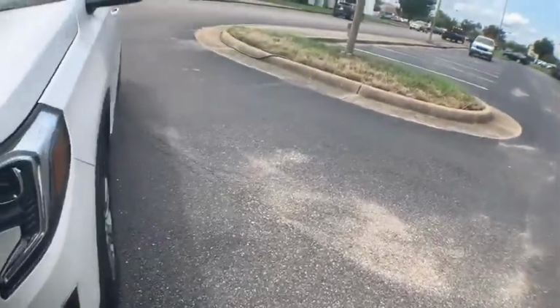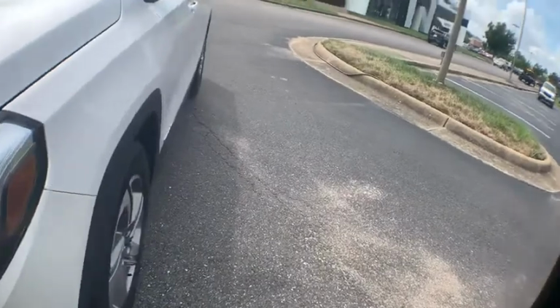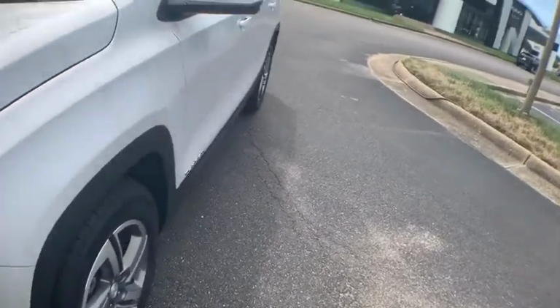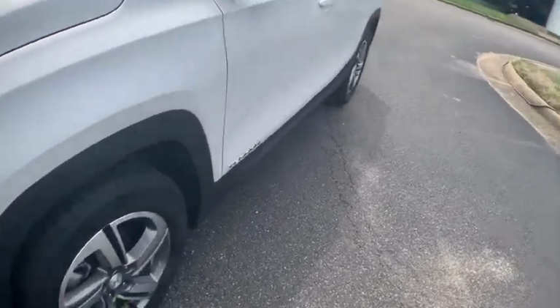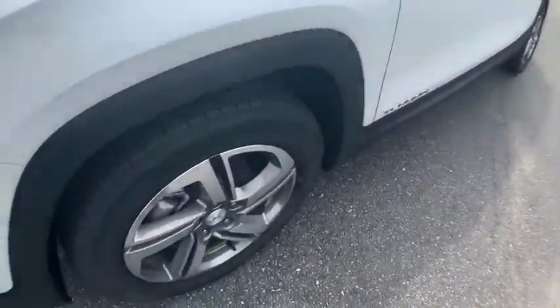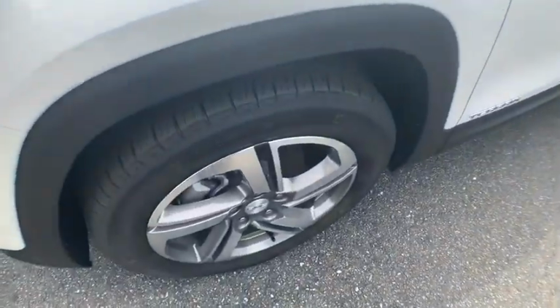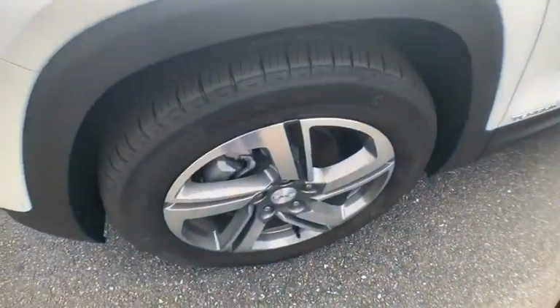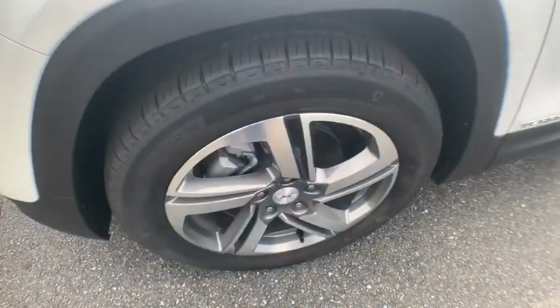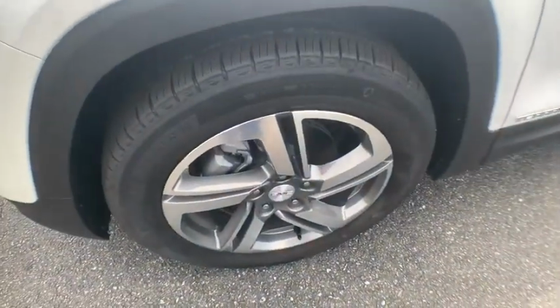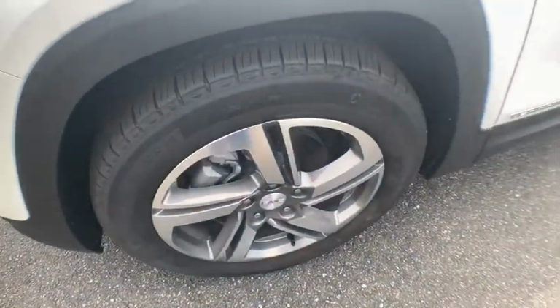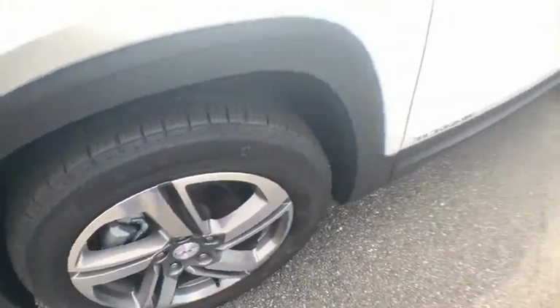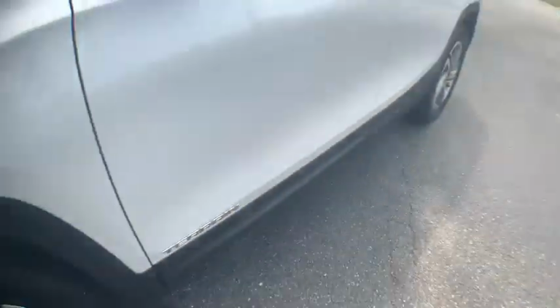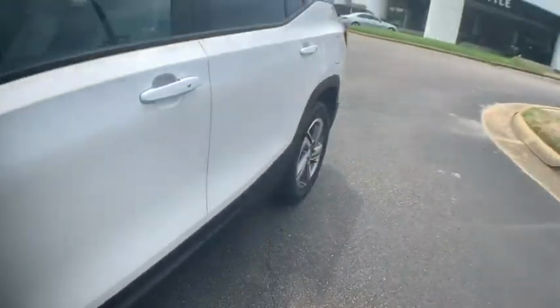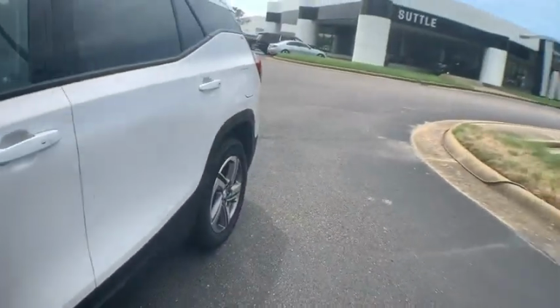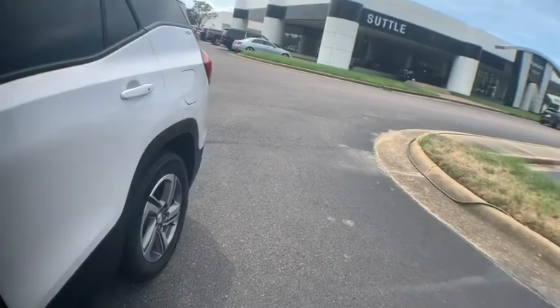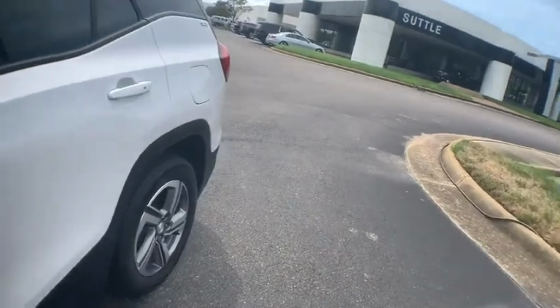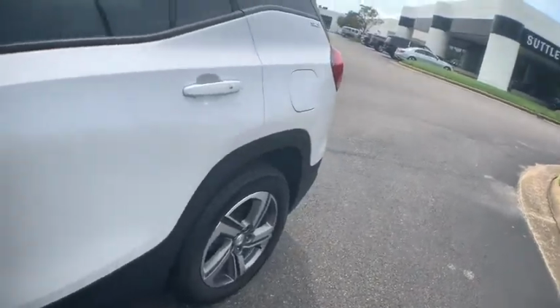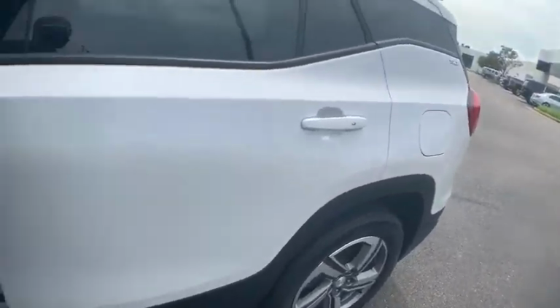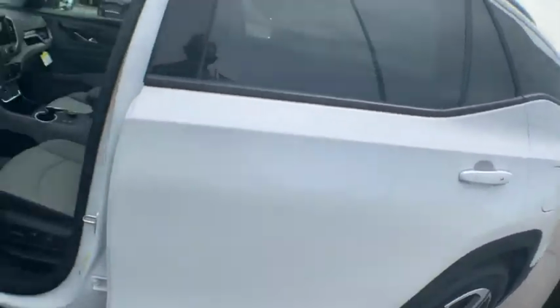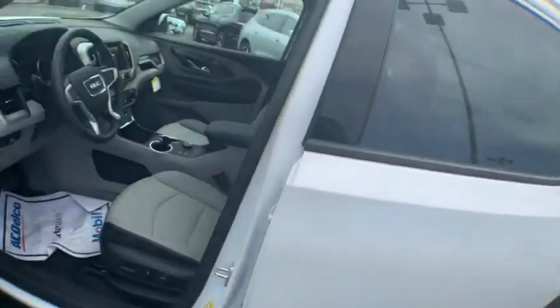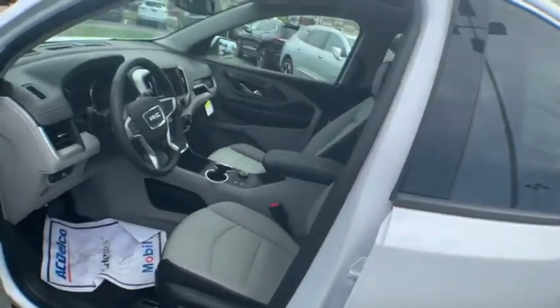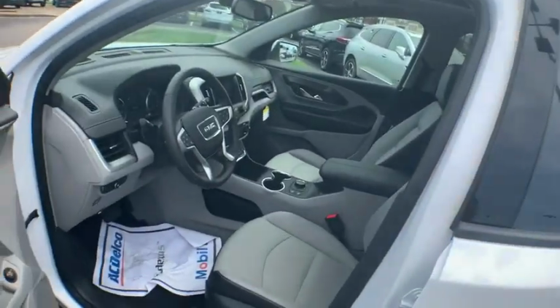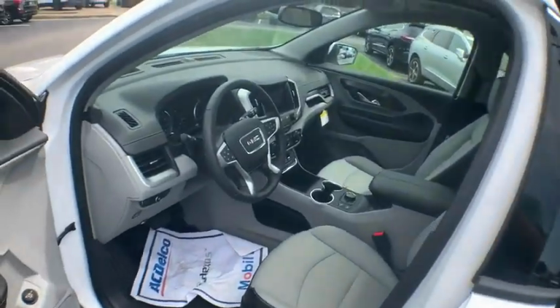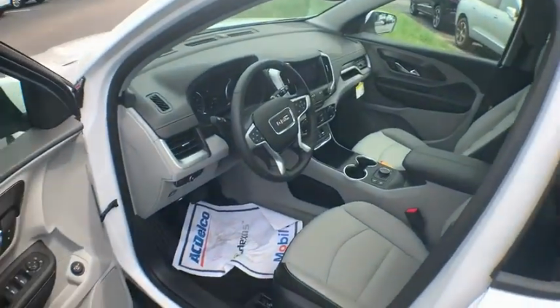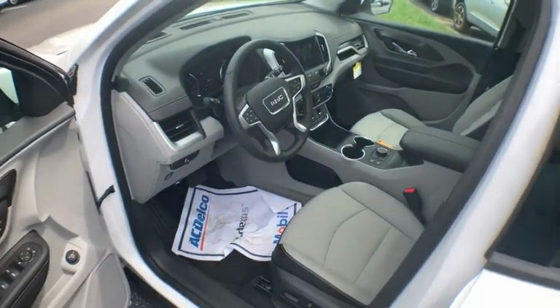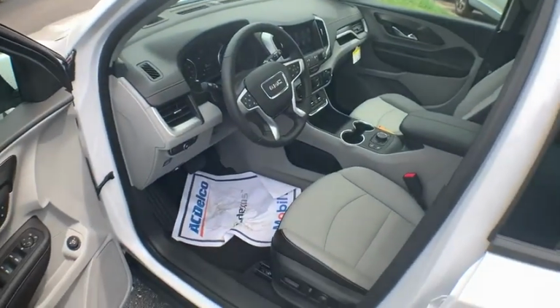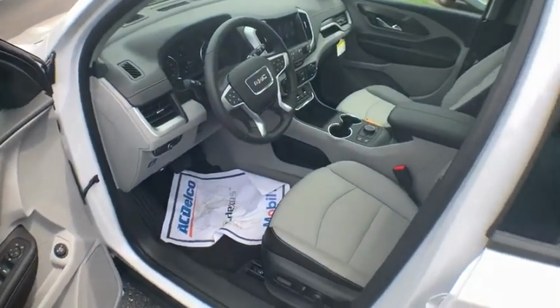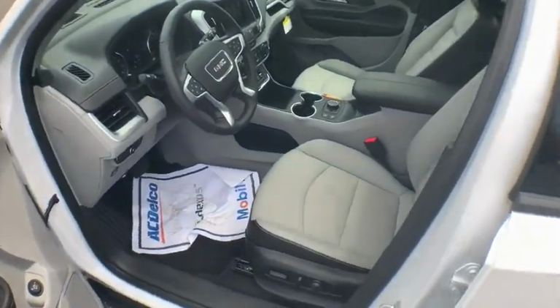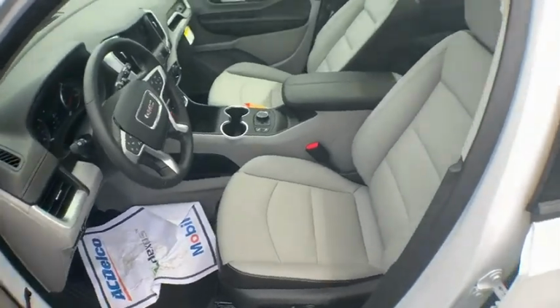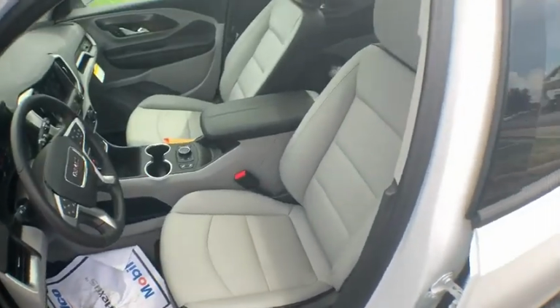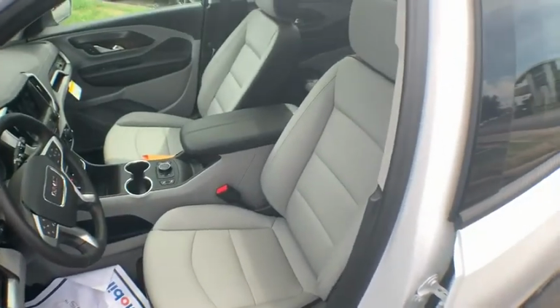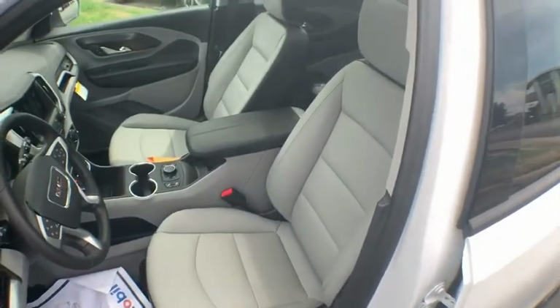Electronic stability control, fog lights, compass, trip computer, security system, power windows, rear window defroster, brake assist, panic alarm, overhead console, and remote keyless entry.